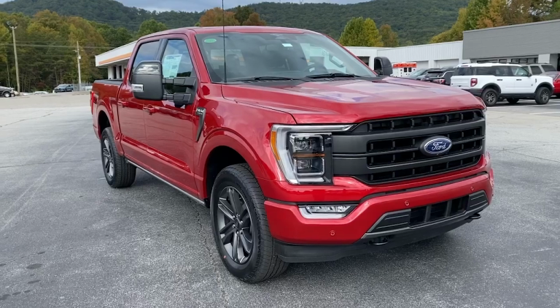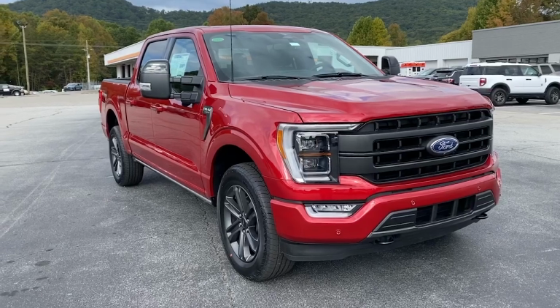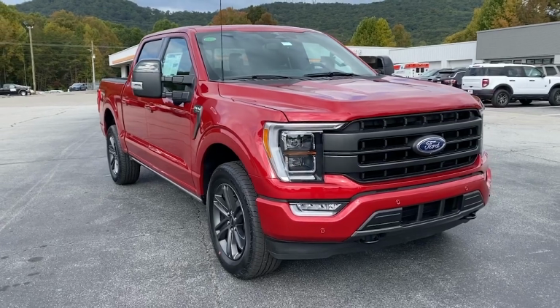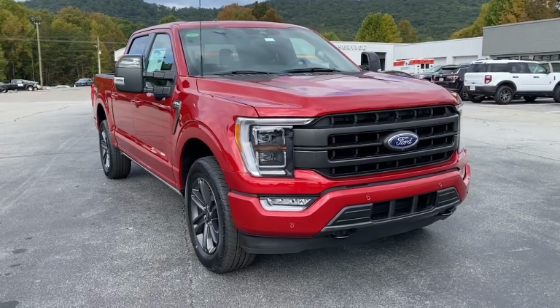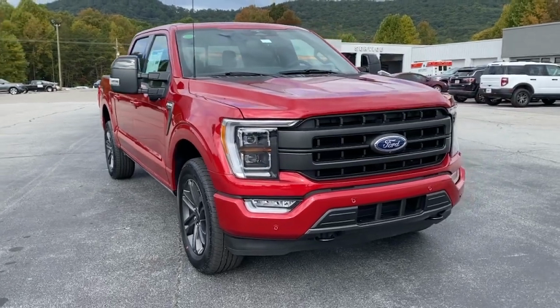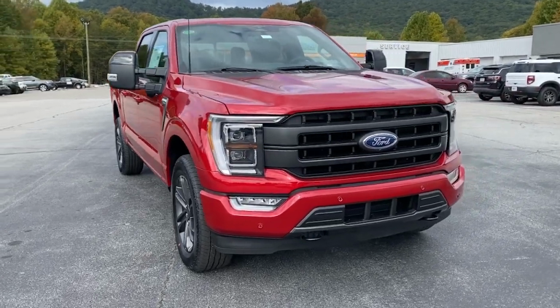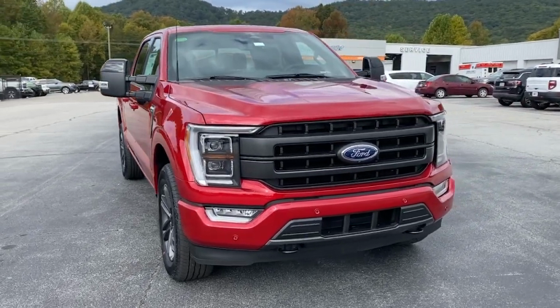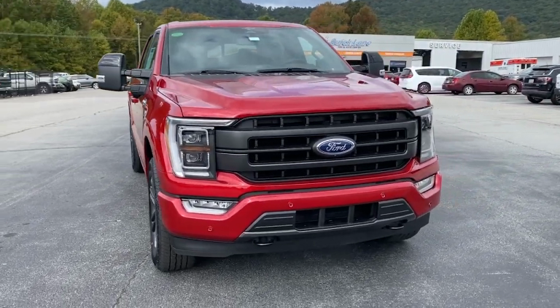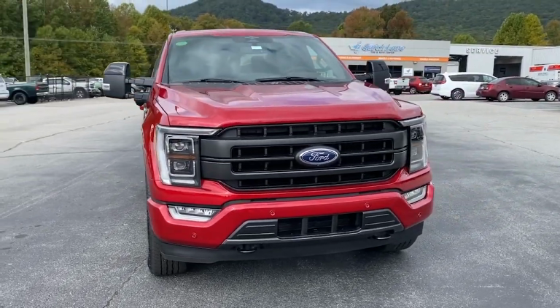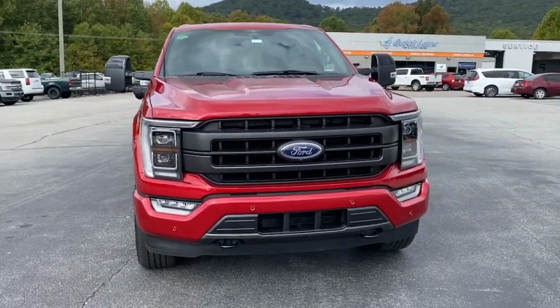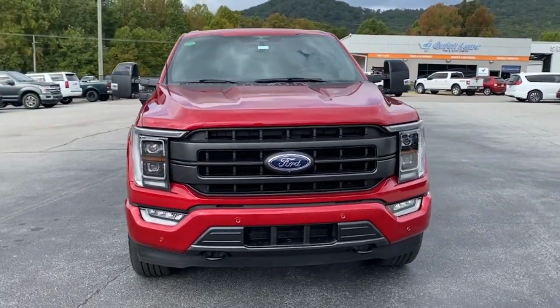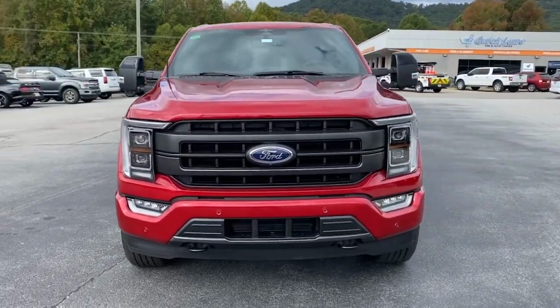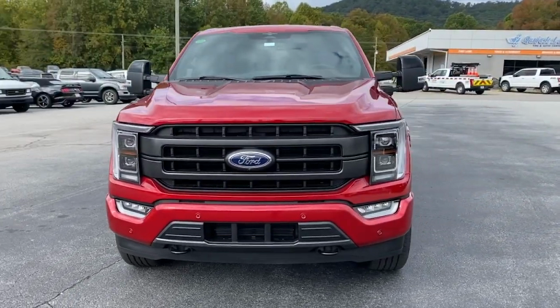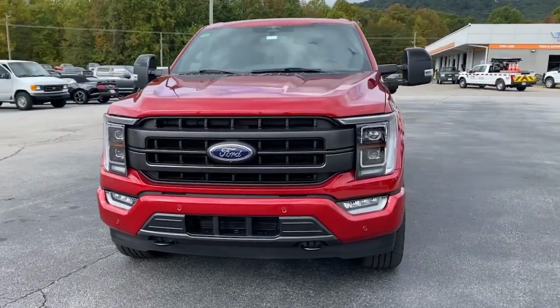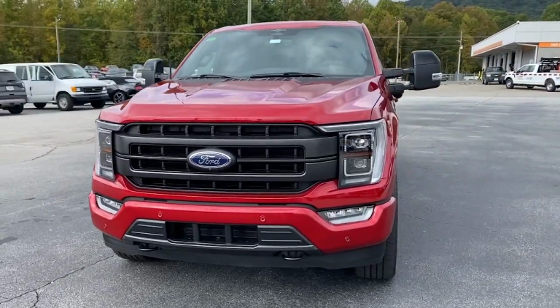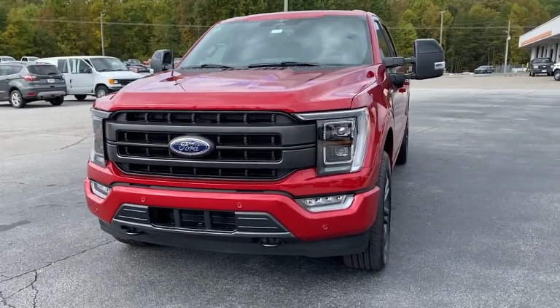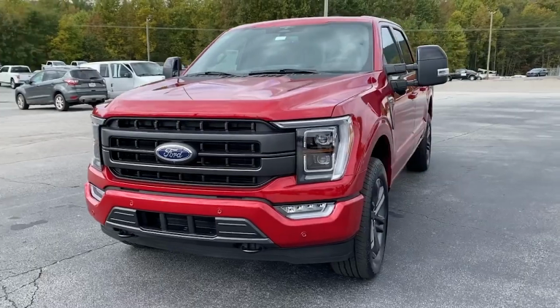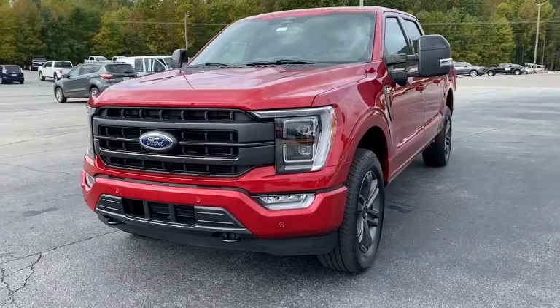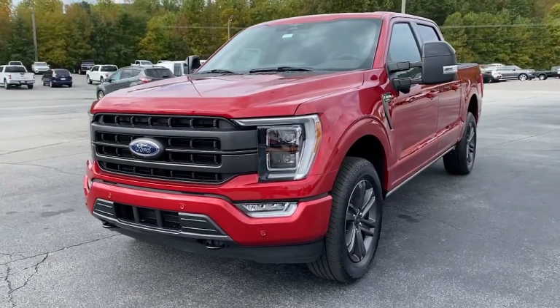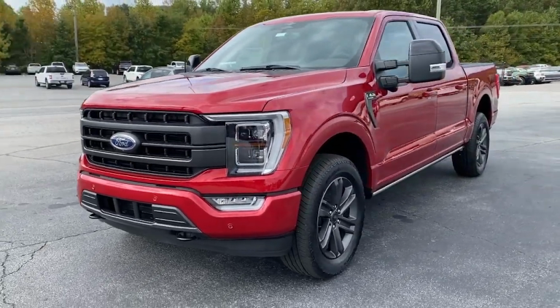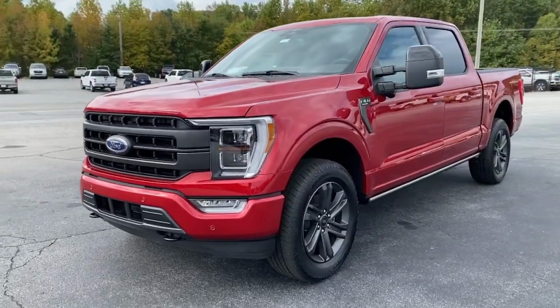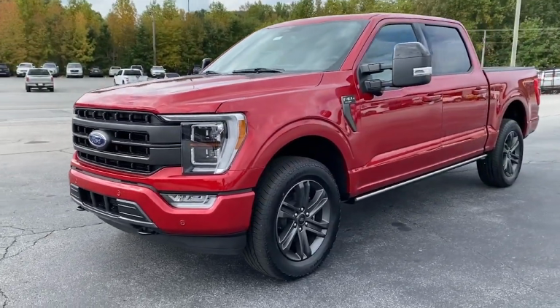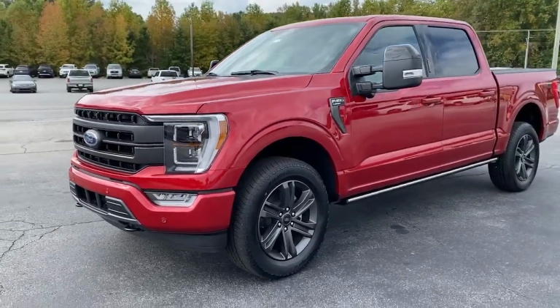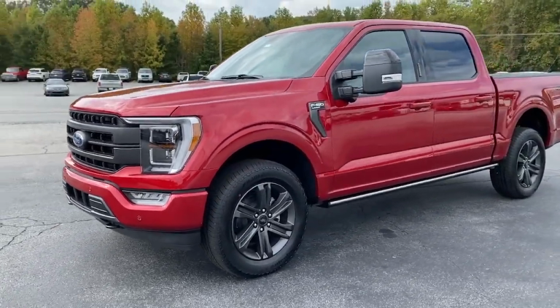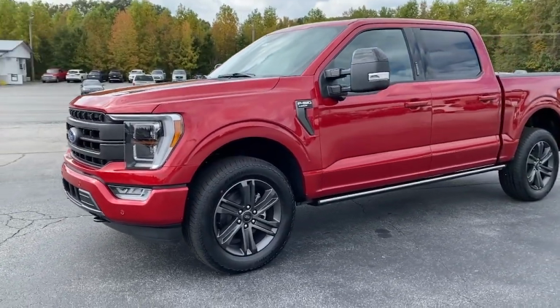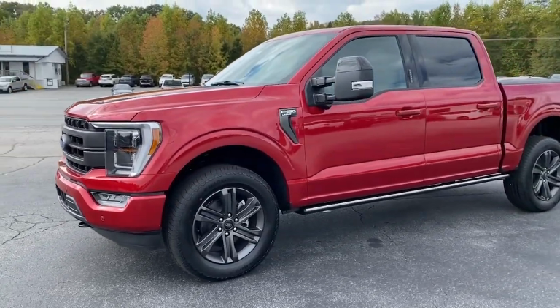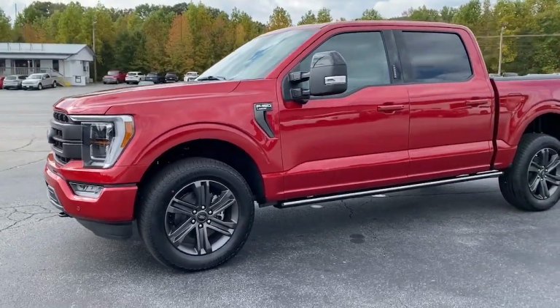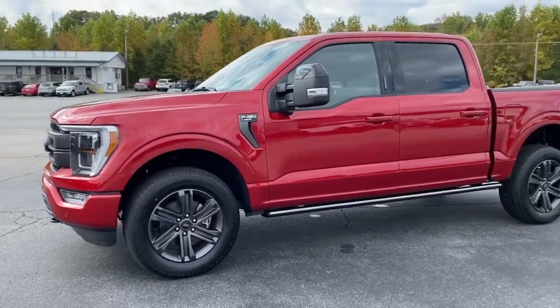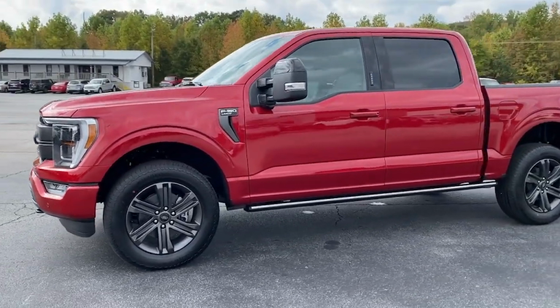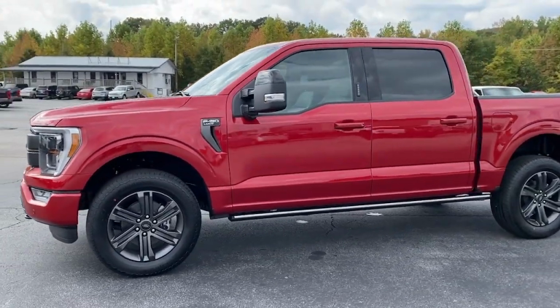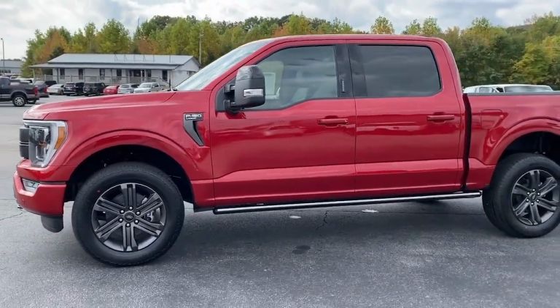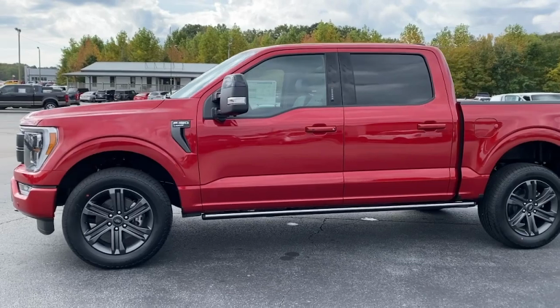You will be amazed by this. 2023 Ford F-150. This rugged F-150 is ready for work, off-roading, or a little R&R.